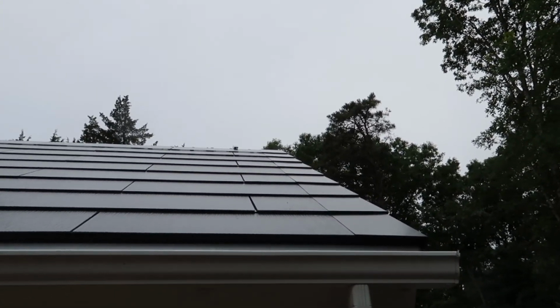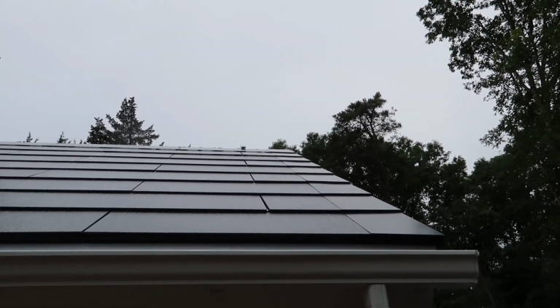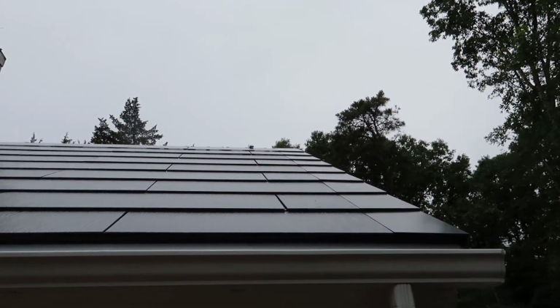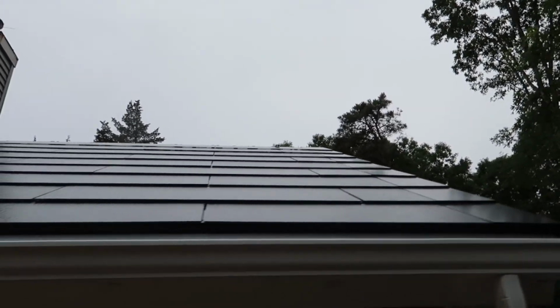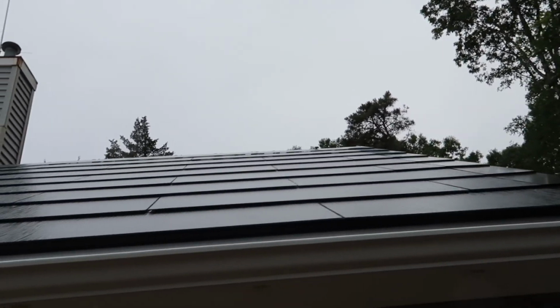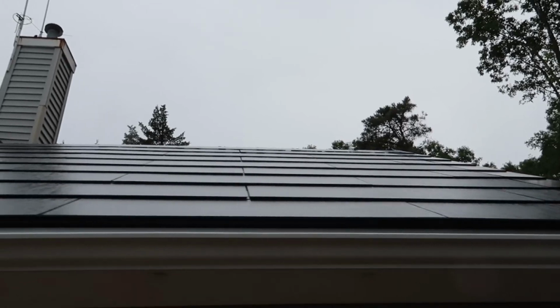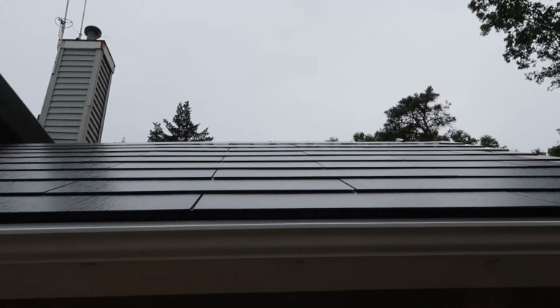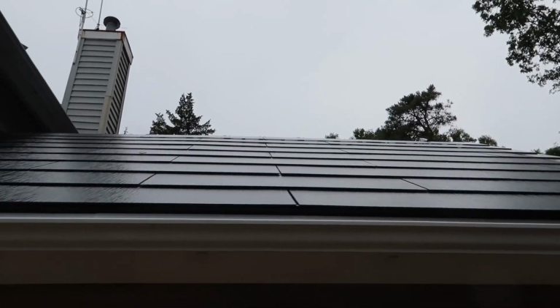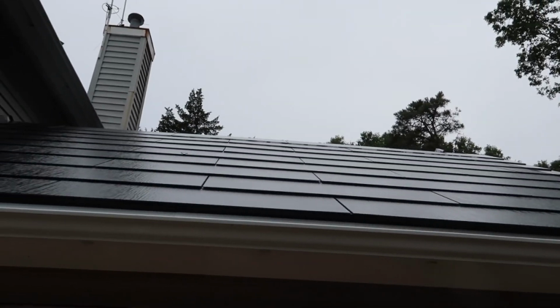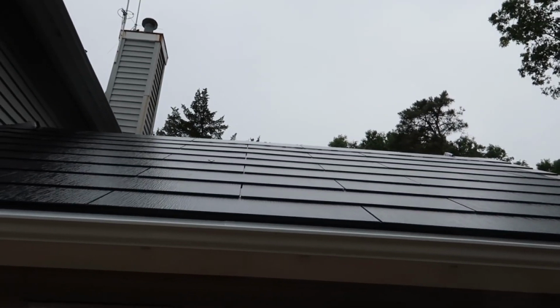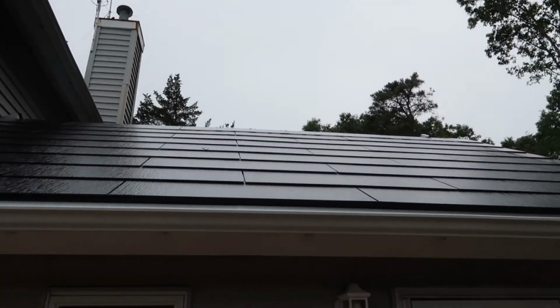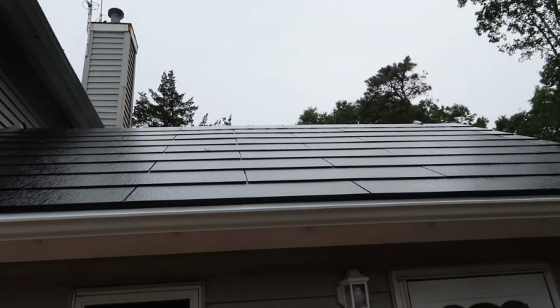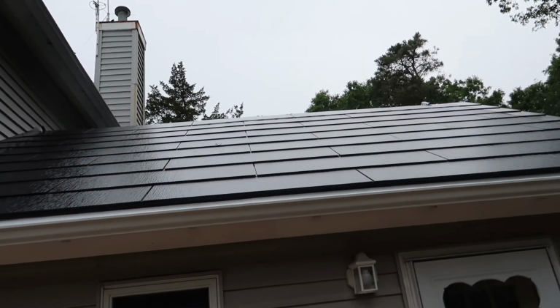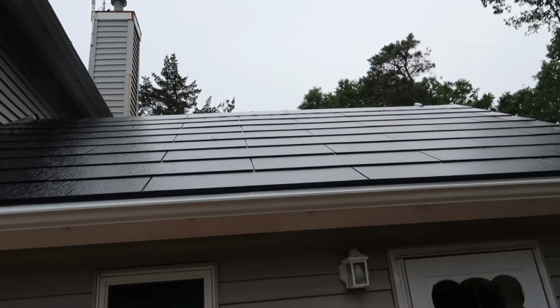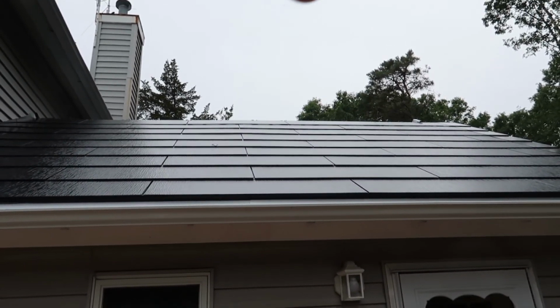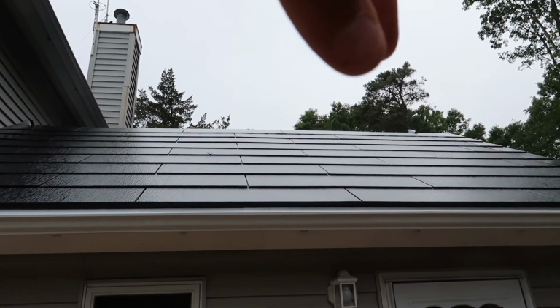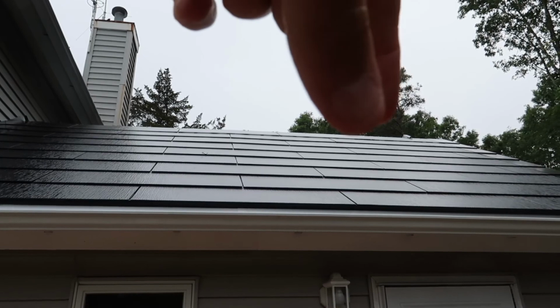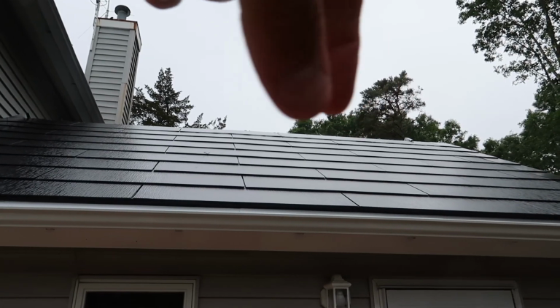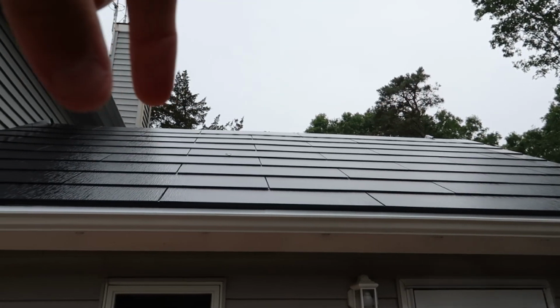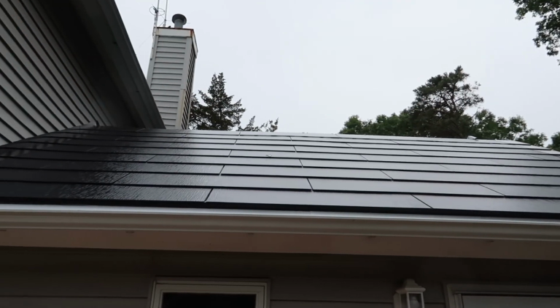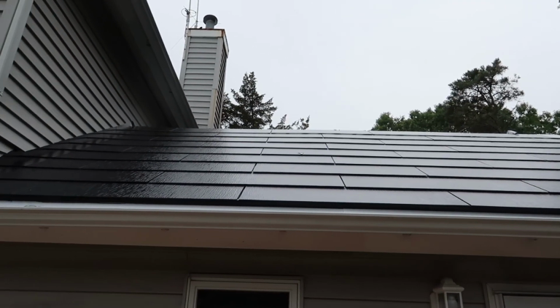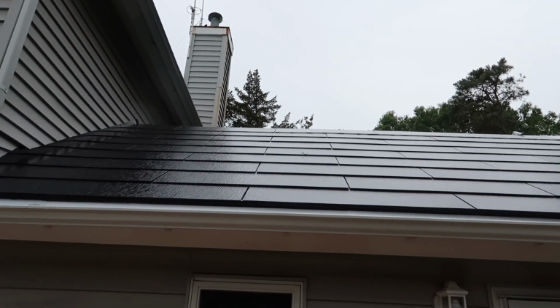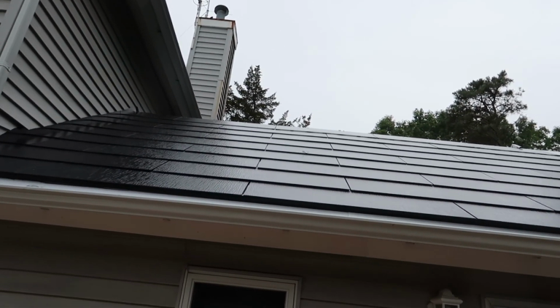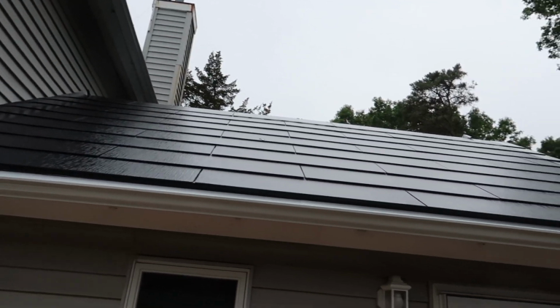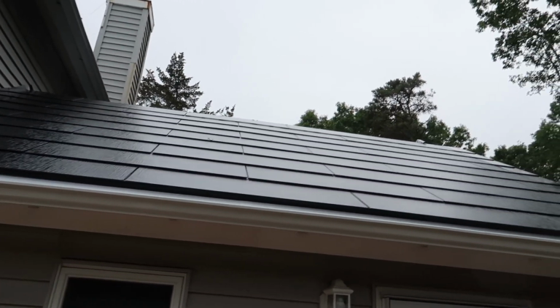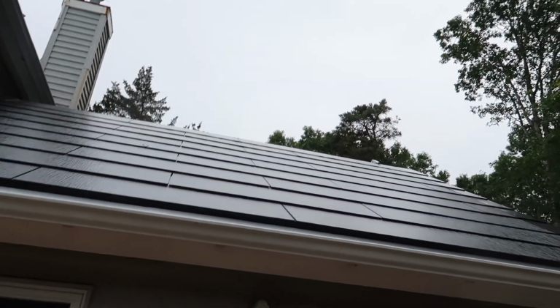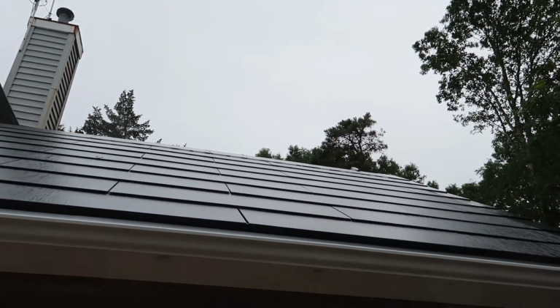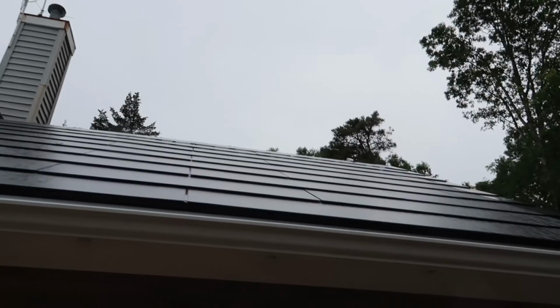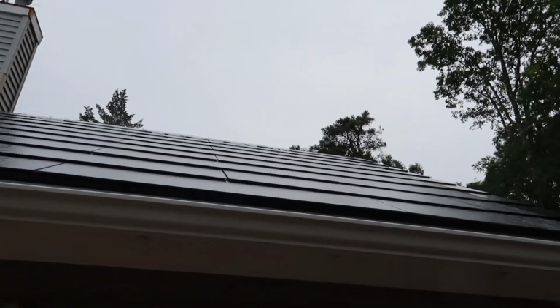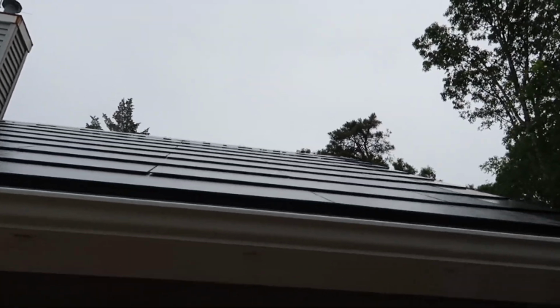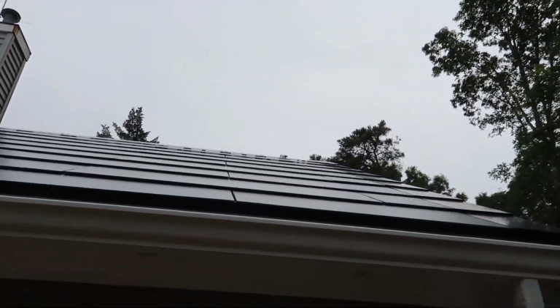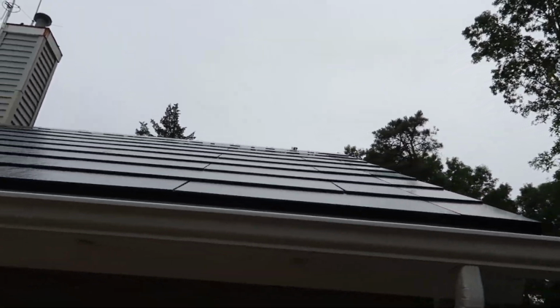And of course we've got the nice edging here. Other than that, this side still needs a topper as well — it'll be a little ridge vent that goes there, just to keep all the humidity and stuff out of that attic.